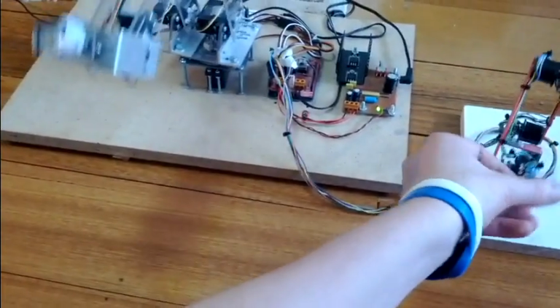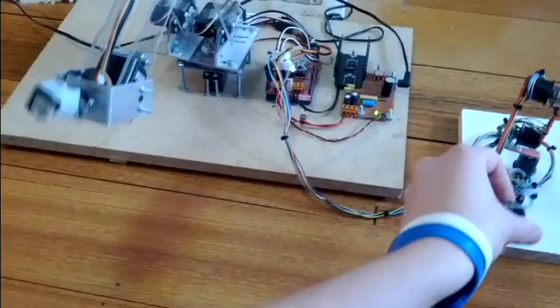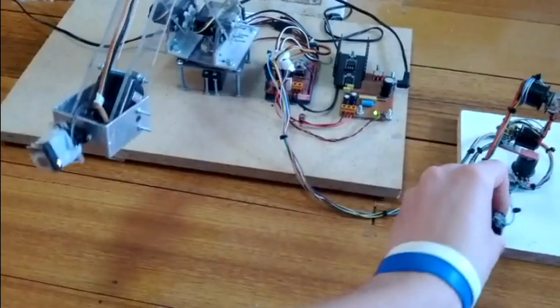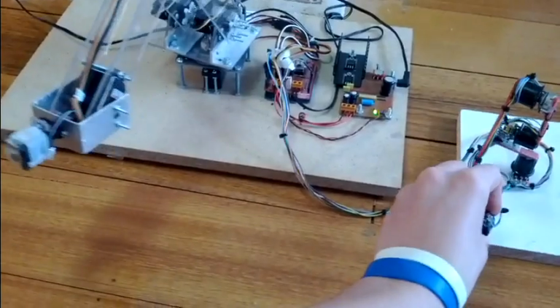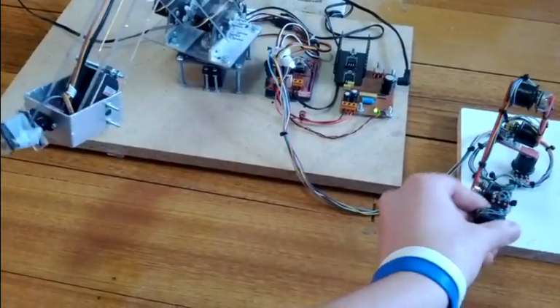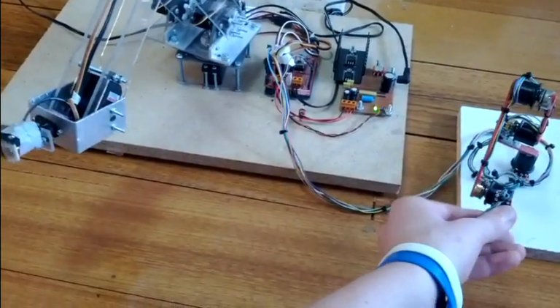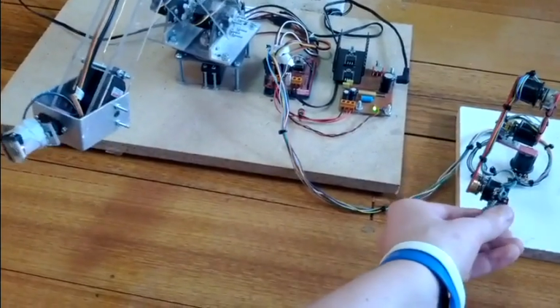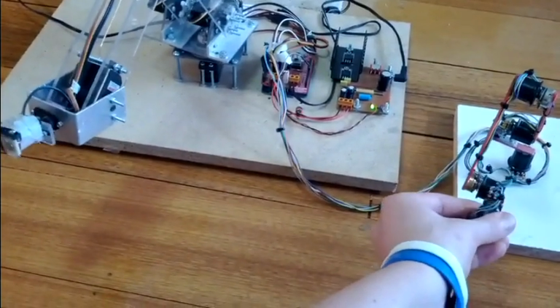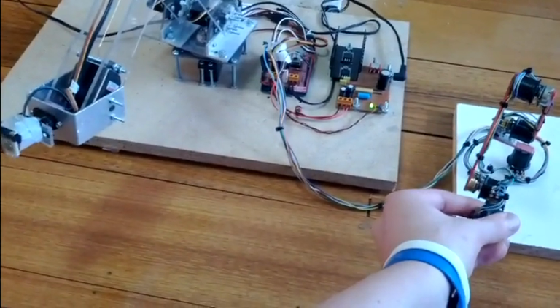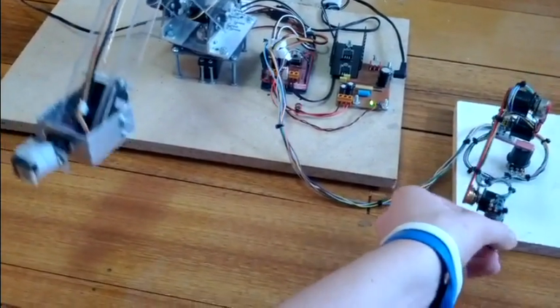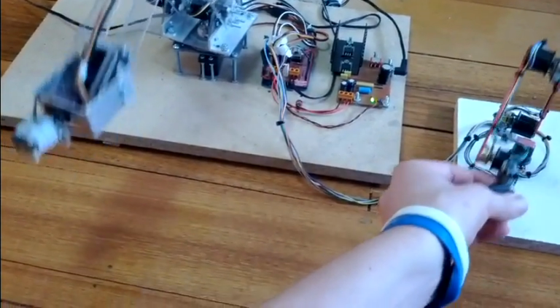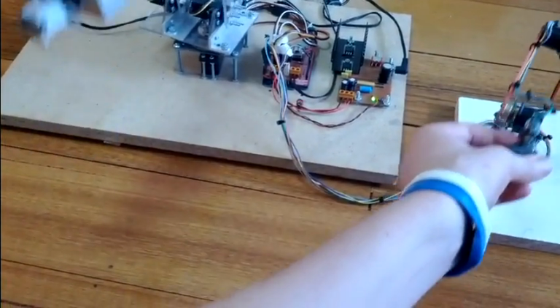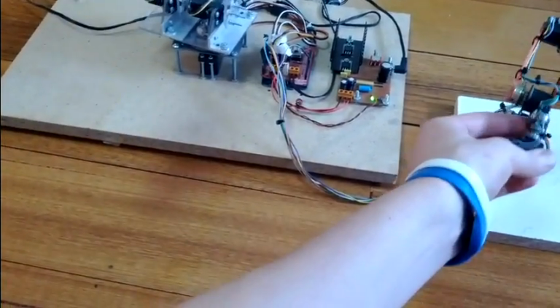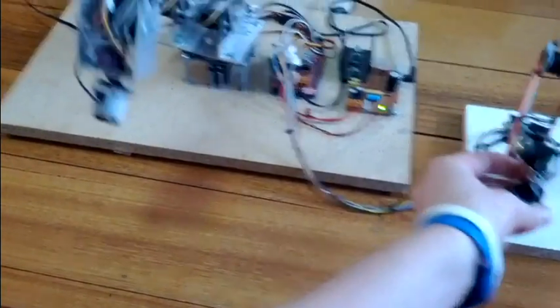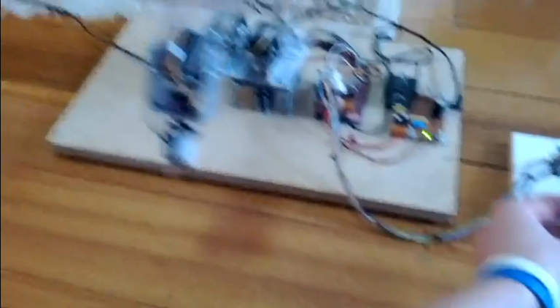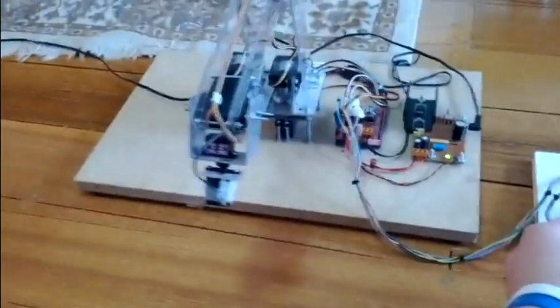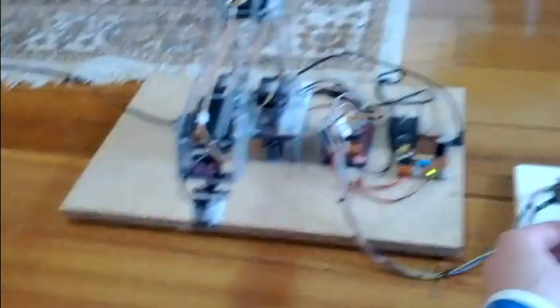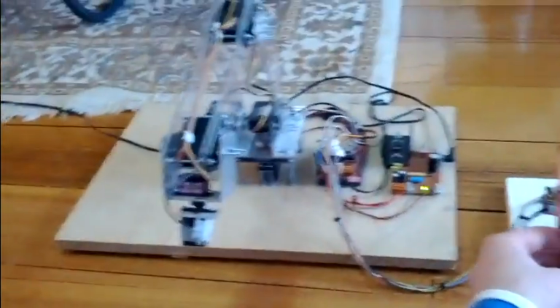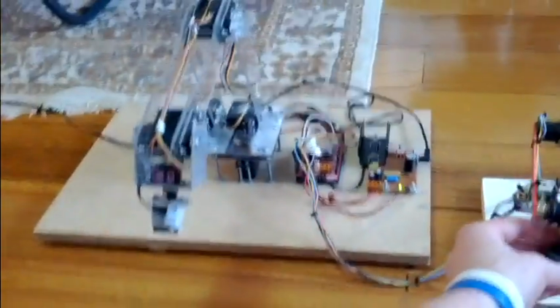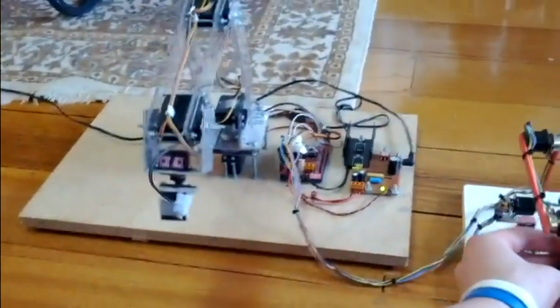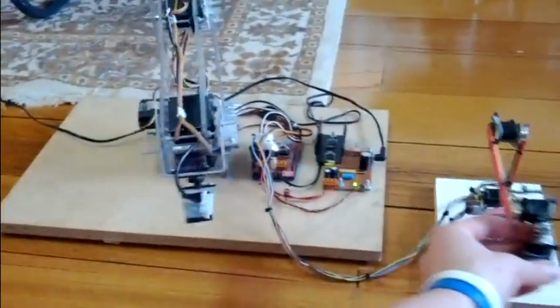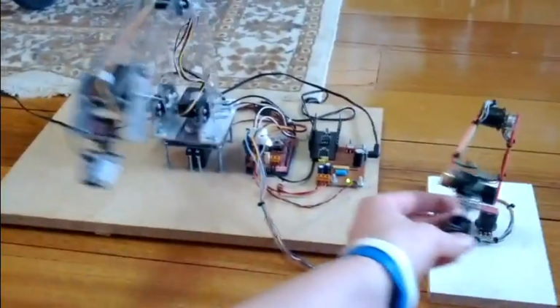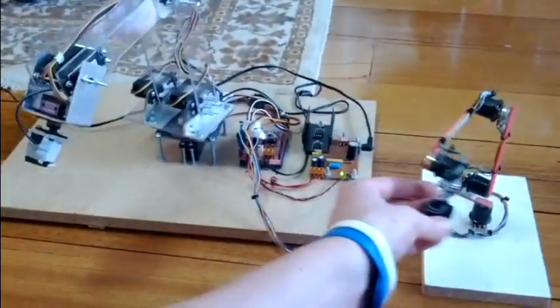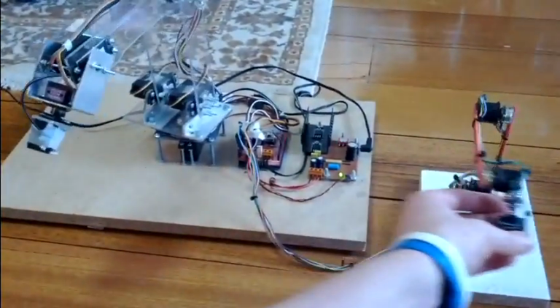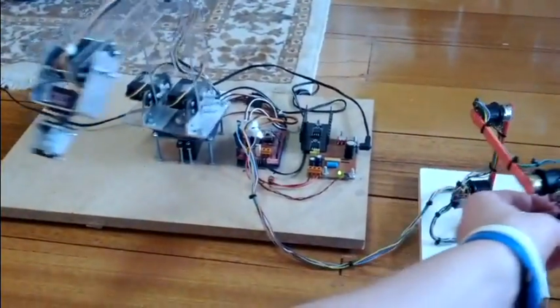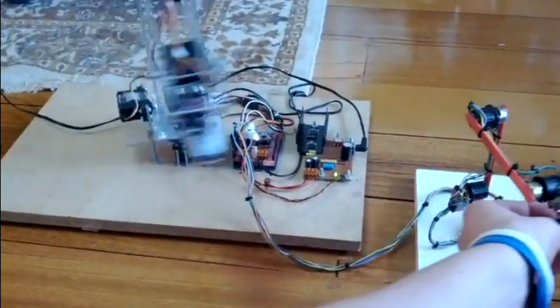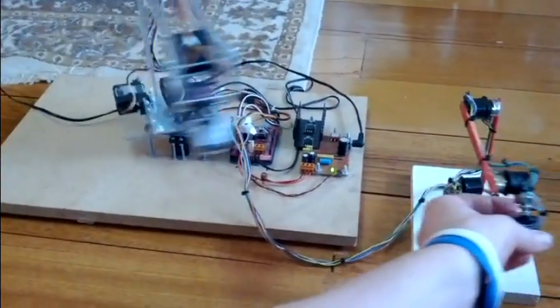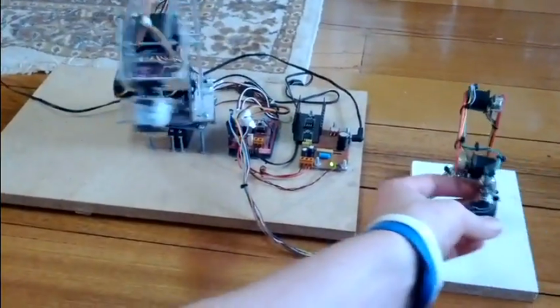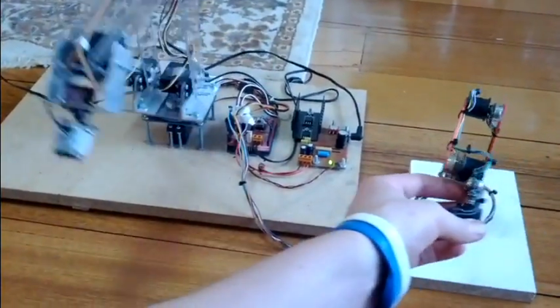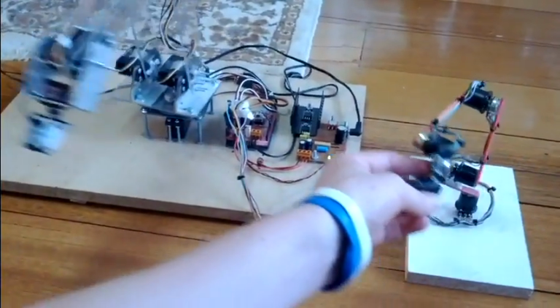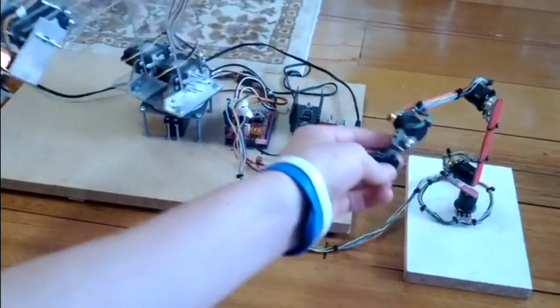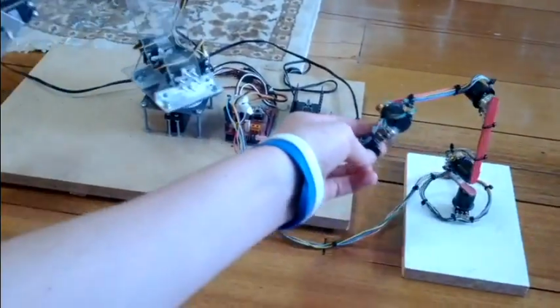Obviously if you want, you can do serial comms with the computer and do all sorts of stuff with this.